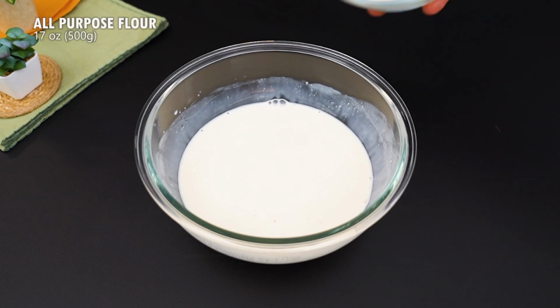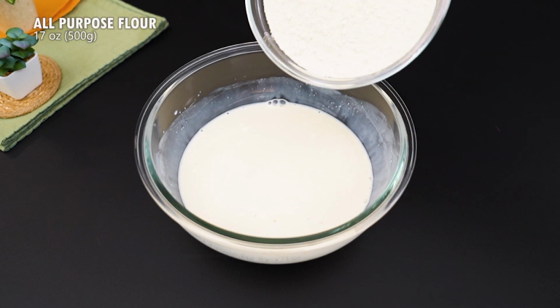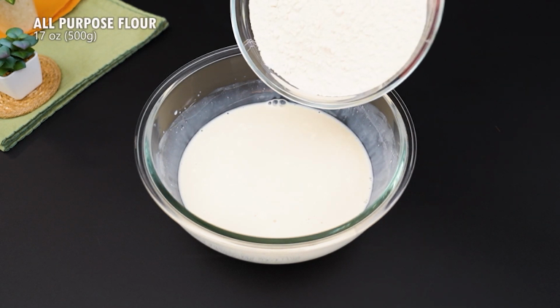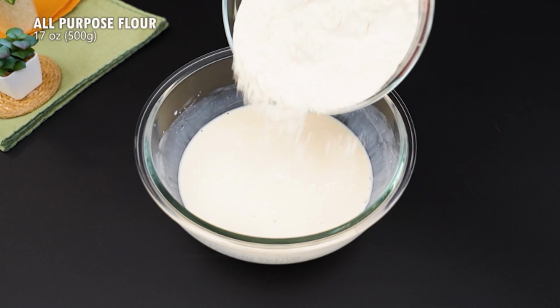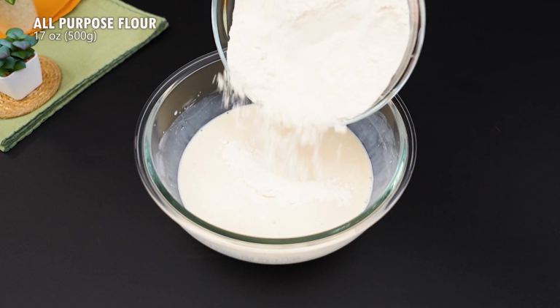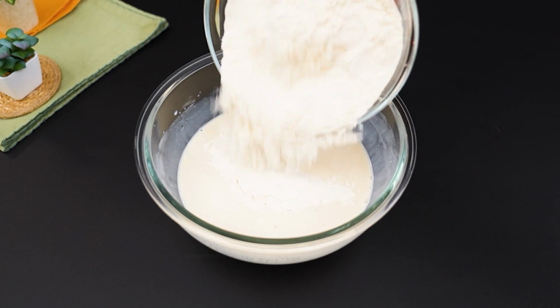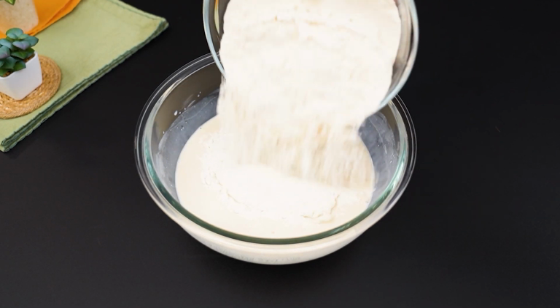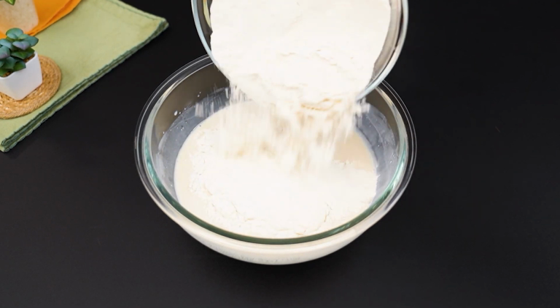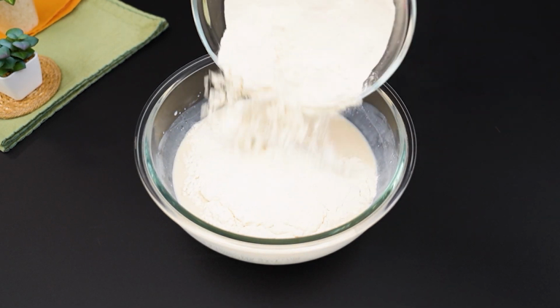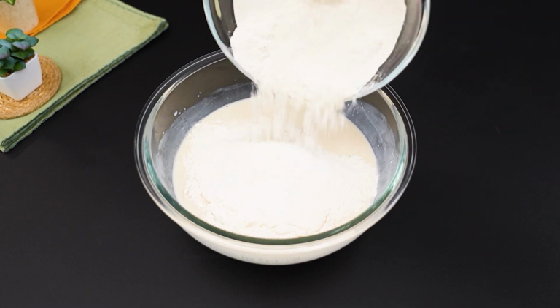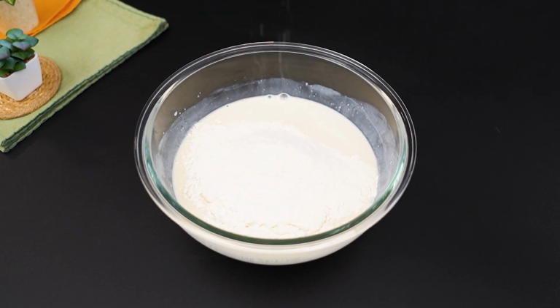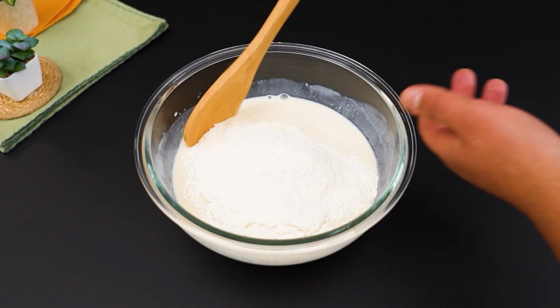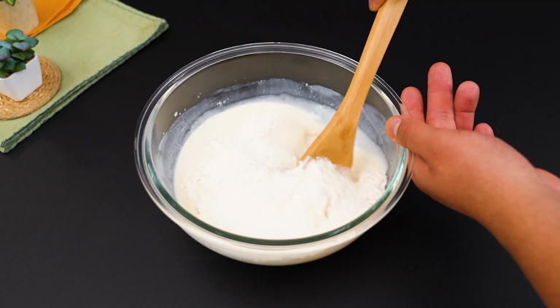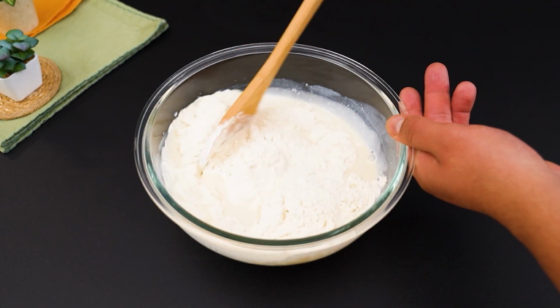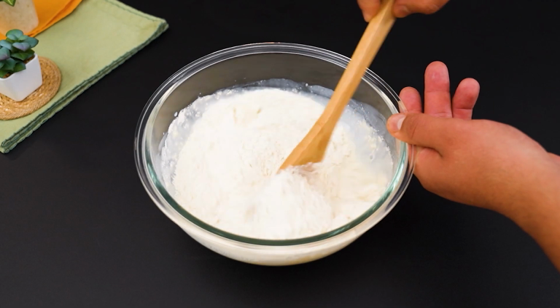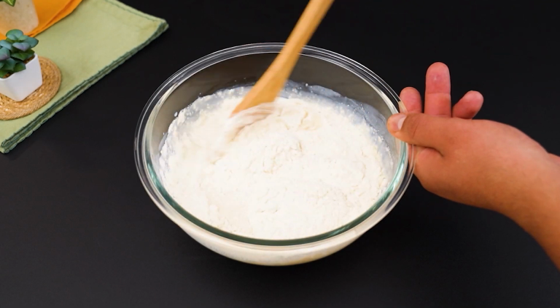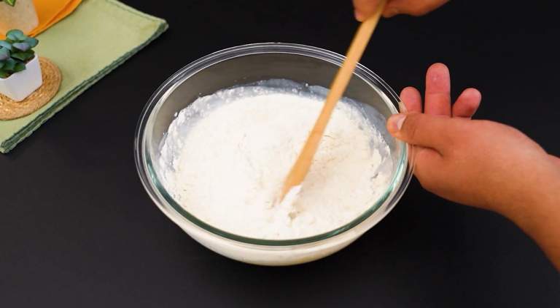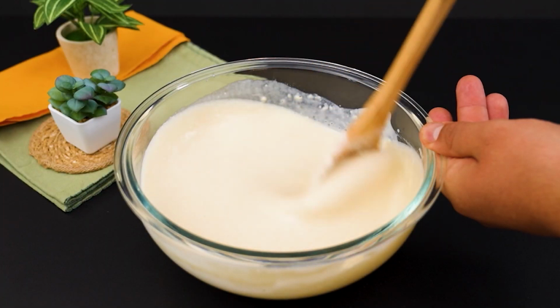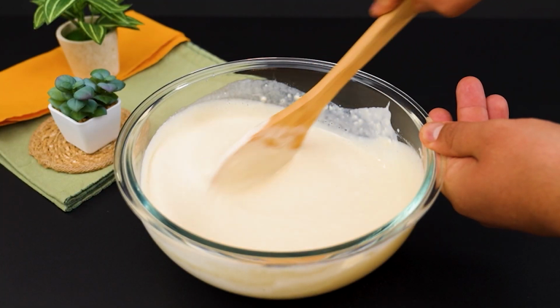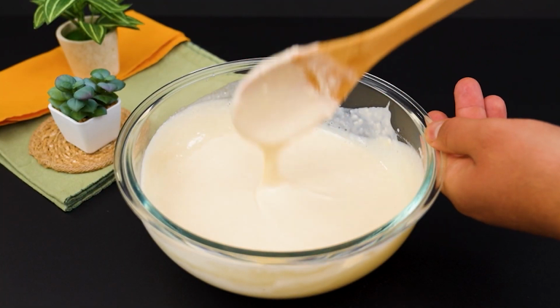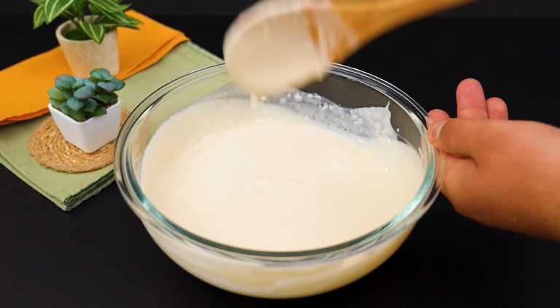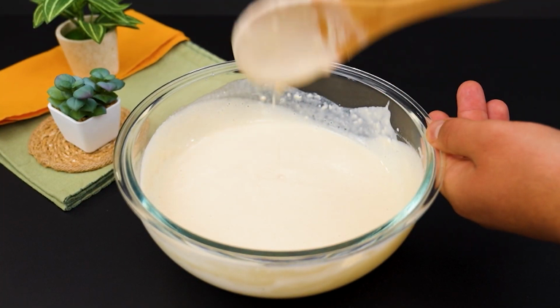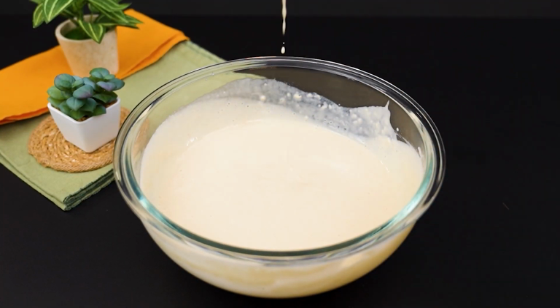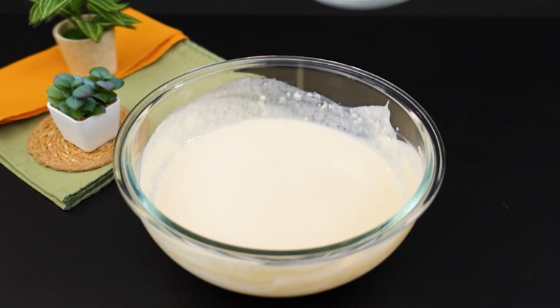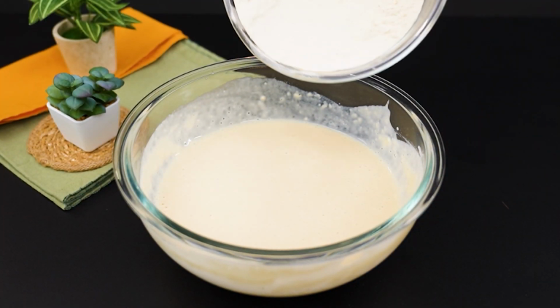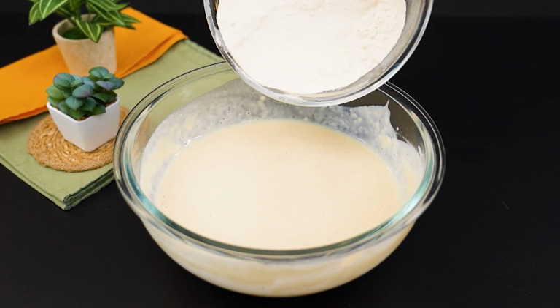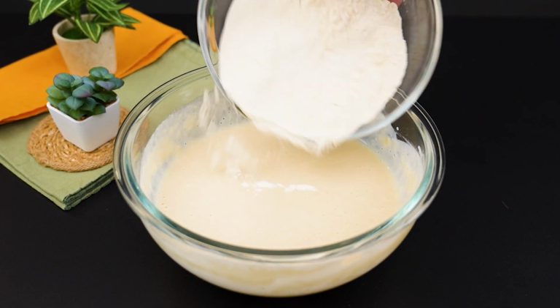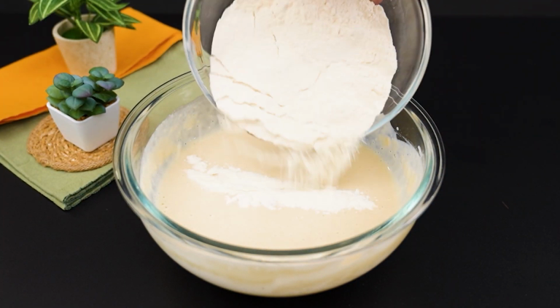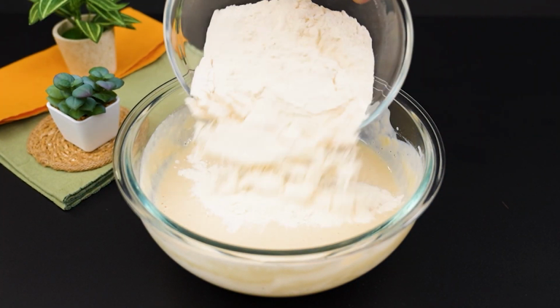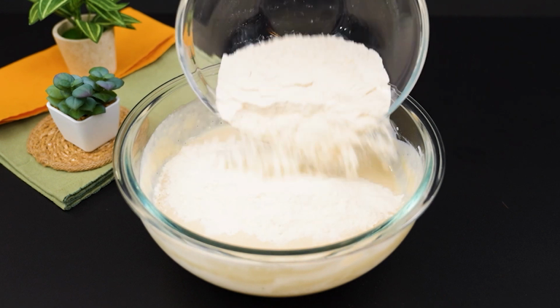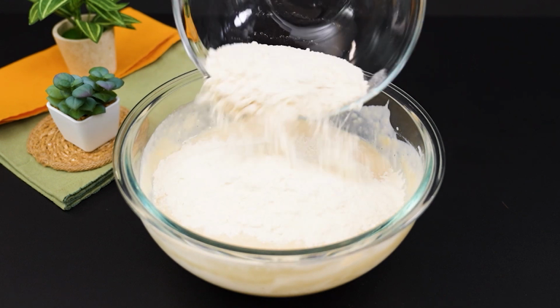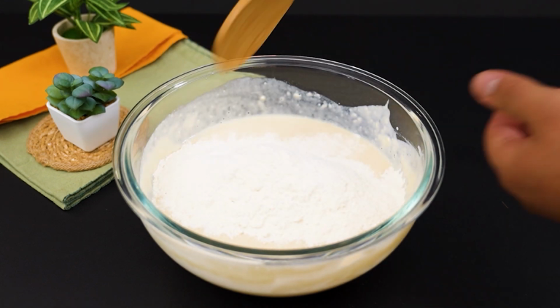Now it's time to add 500 g of wheat flour. Gradually add the flour and mix until the dough begins to firm up. It may seem a little sticky at first, but don't worry — it's just like that.